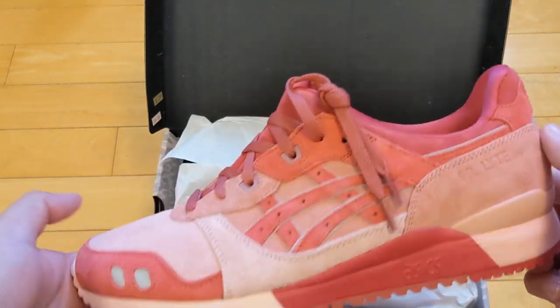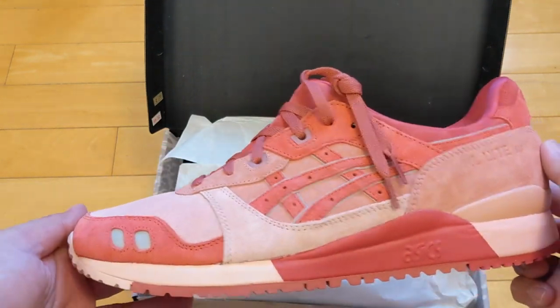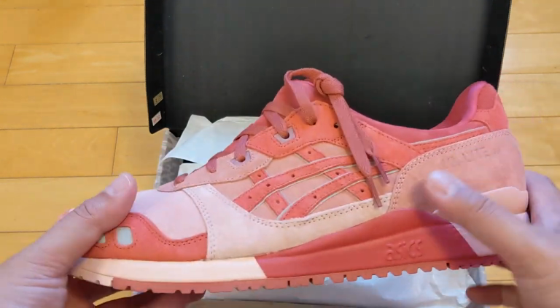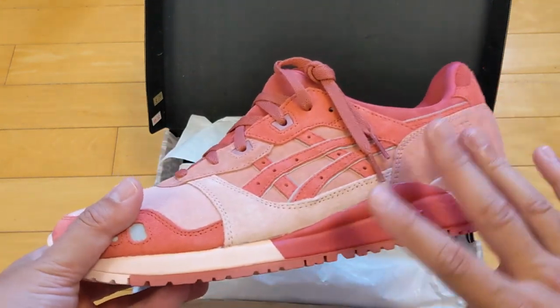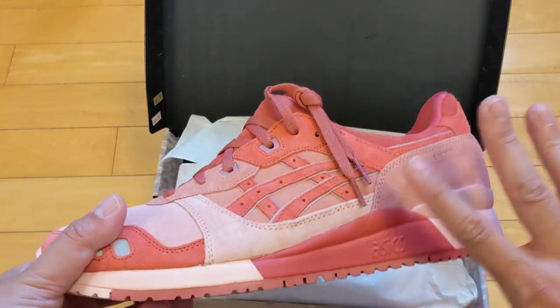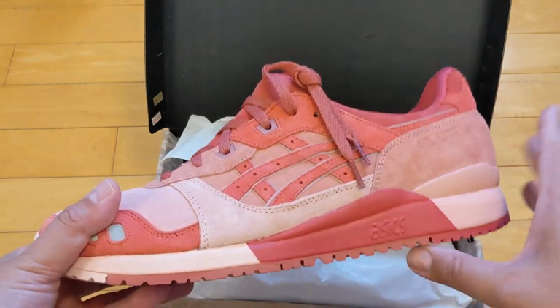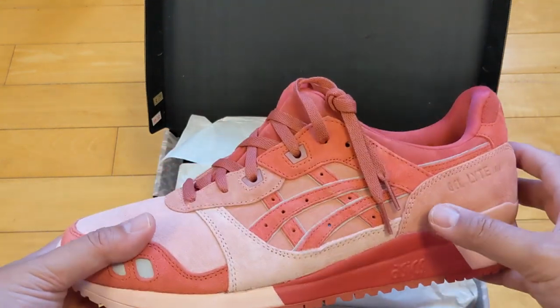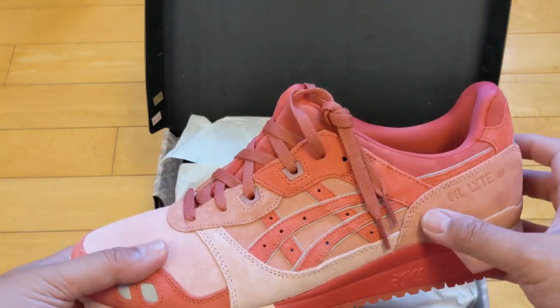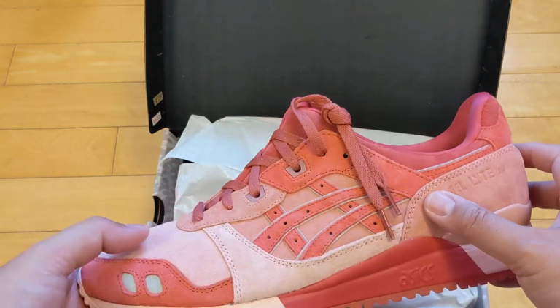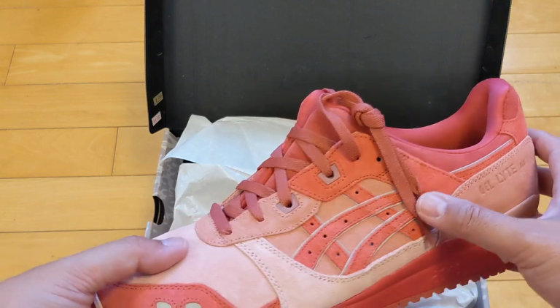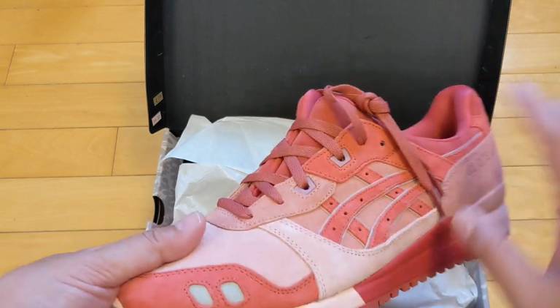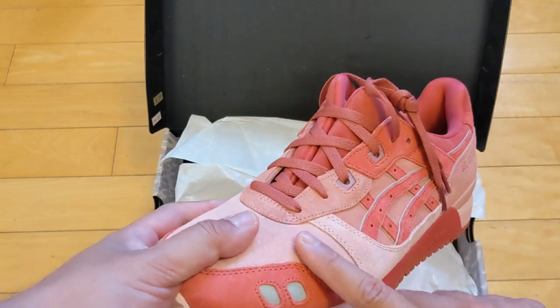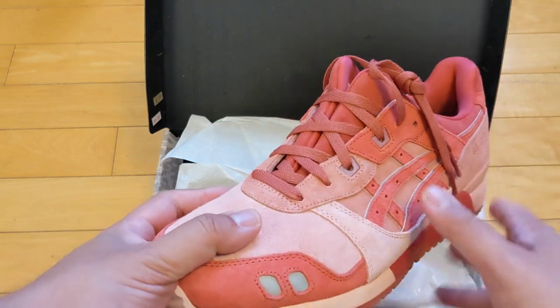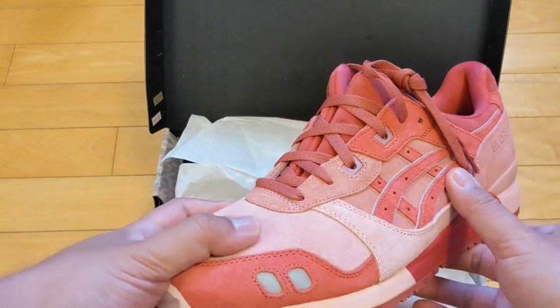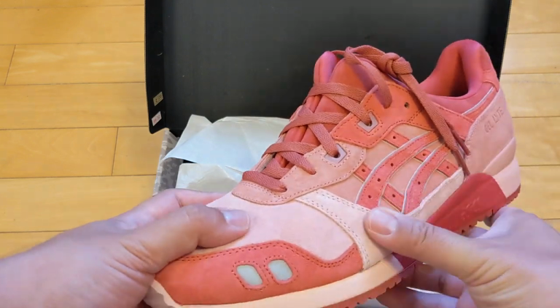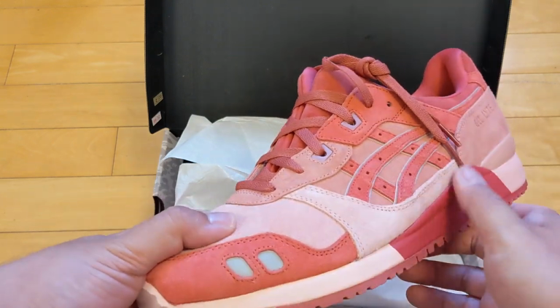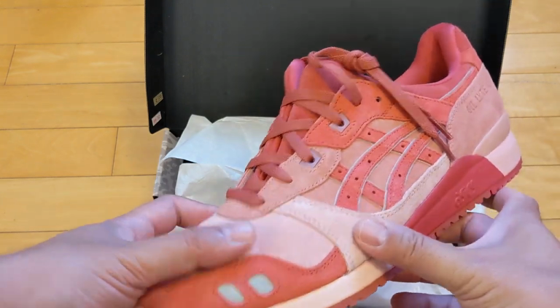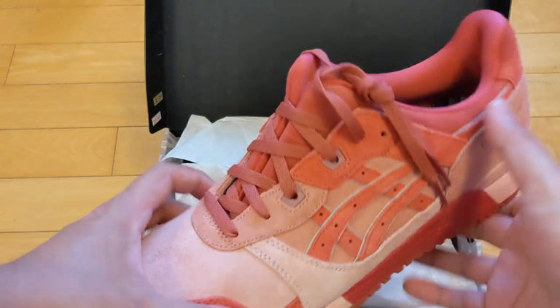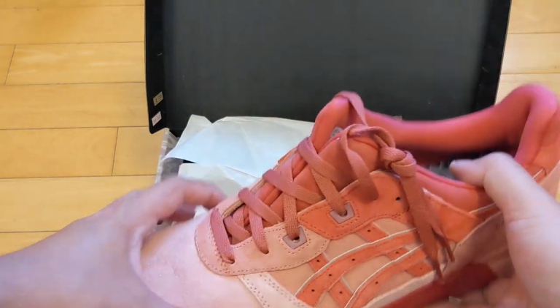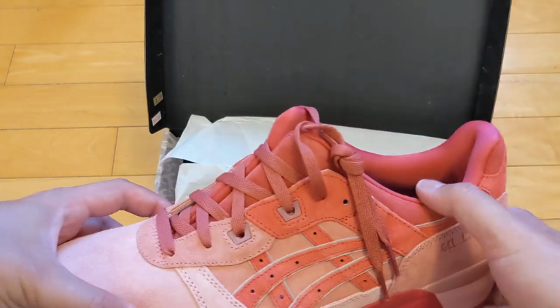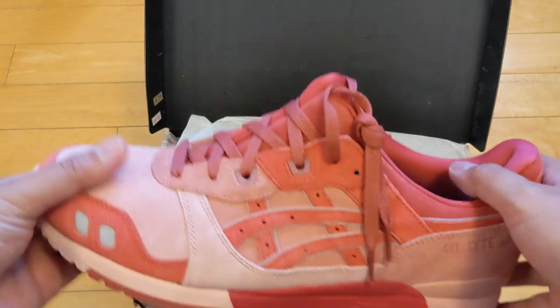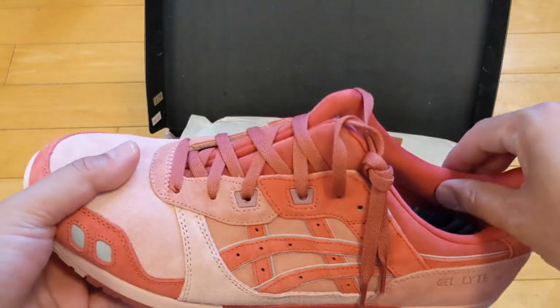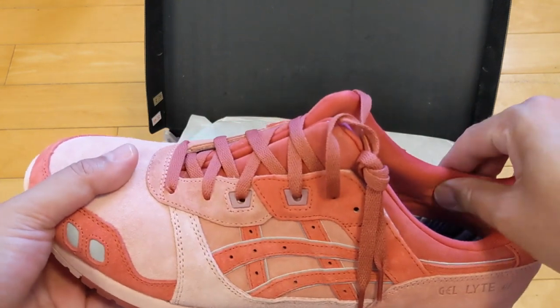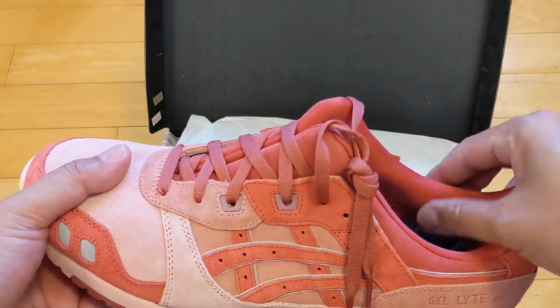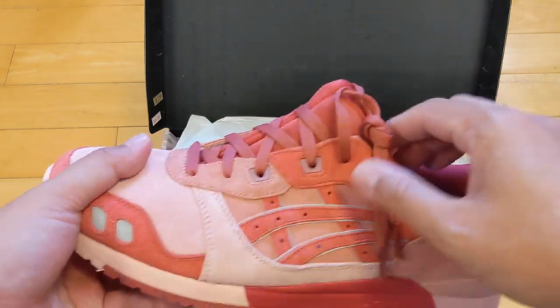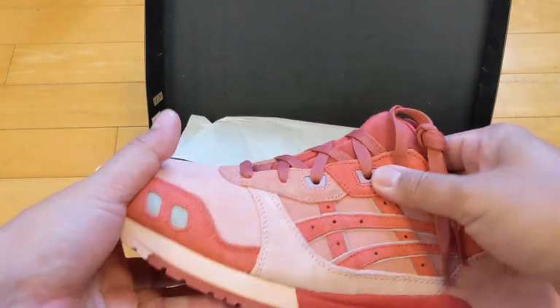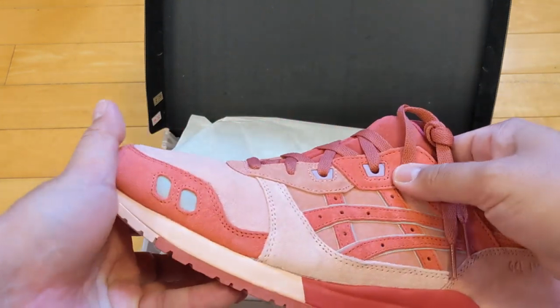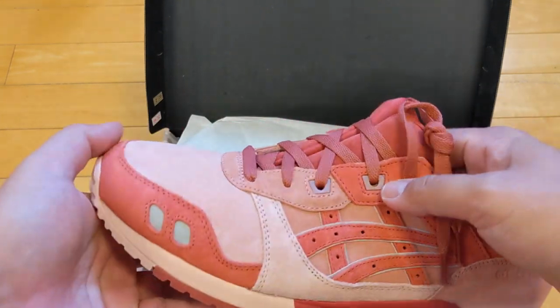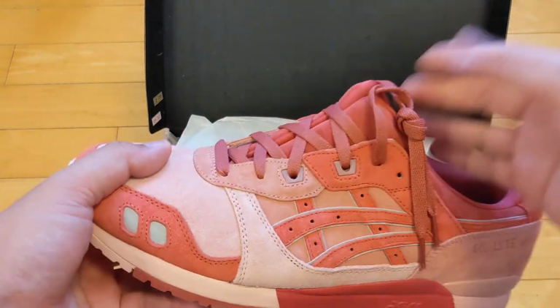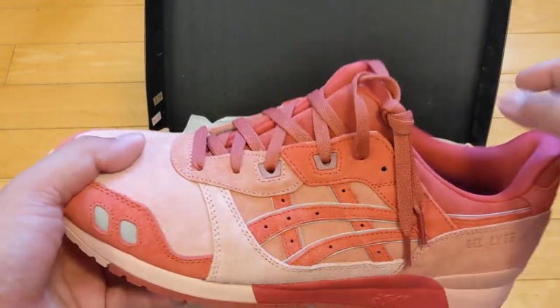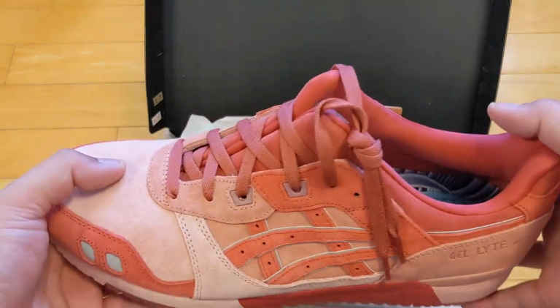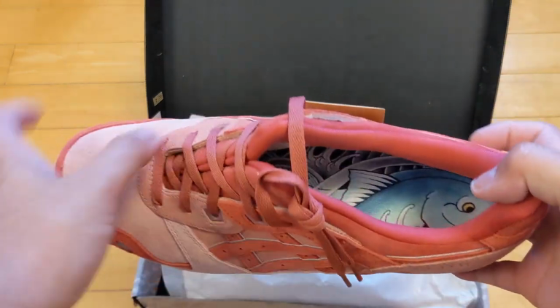Some of those pictures made it look like really bright pink. I would say this is definitely not so much, especially with the materials — the suede. So definitely more of that salmon color, pink. Or, in this case, obviously tuna.